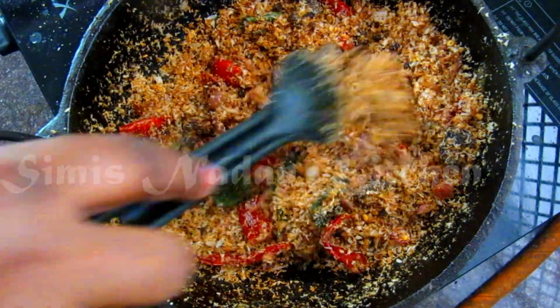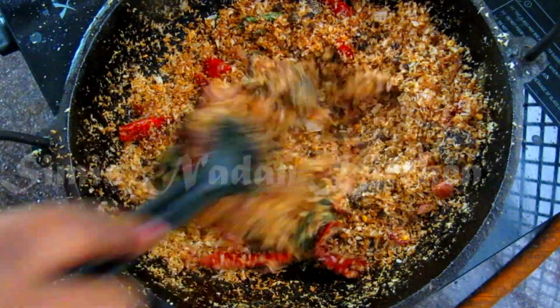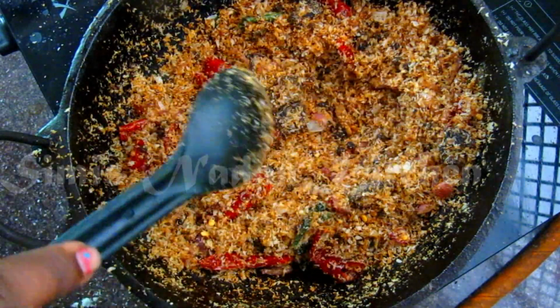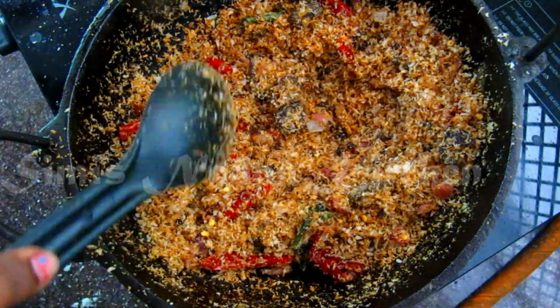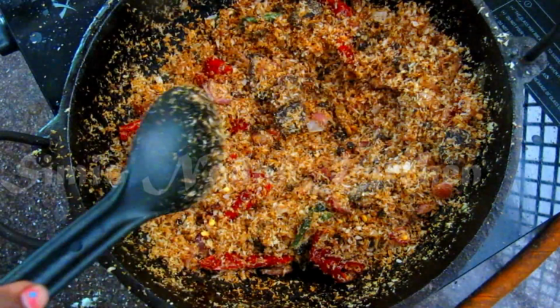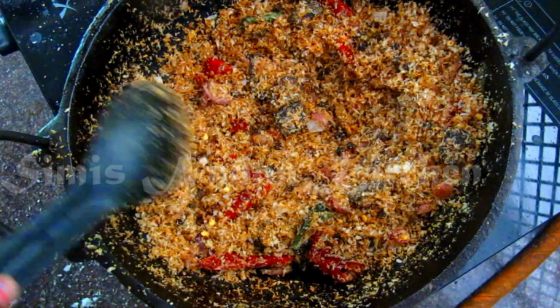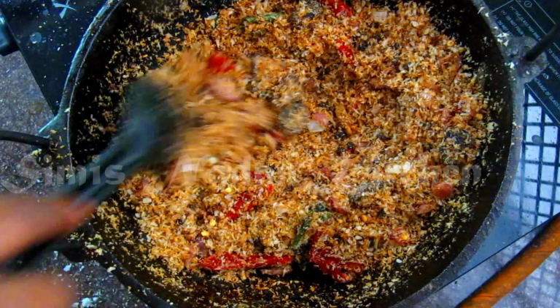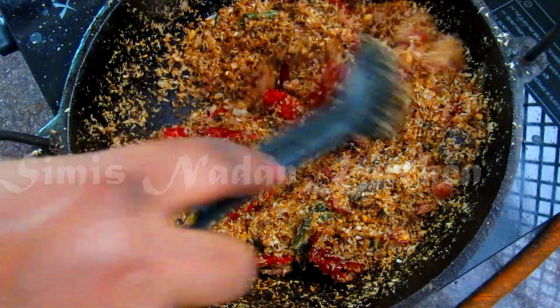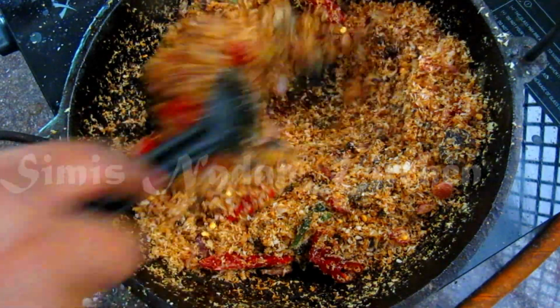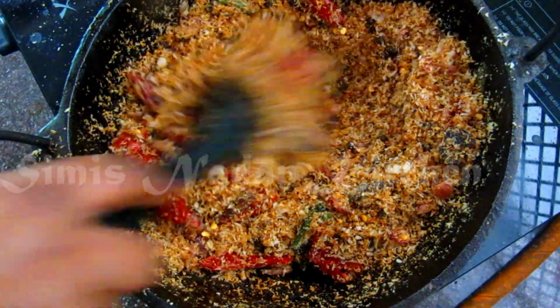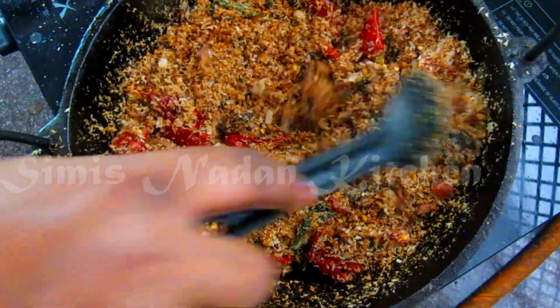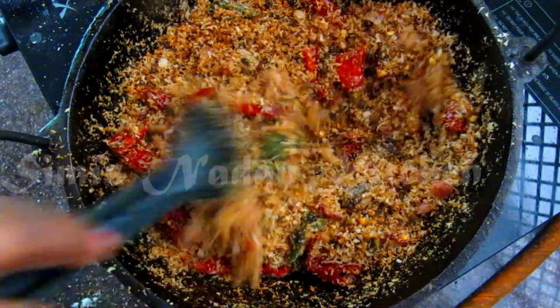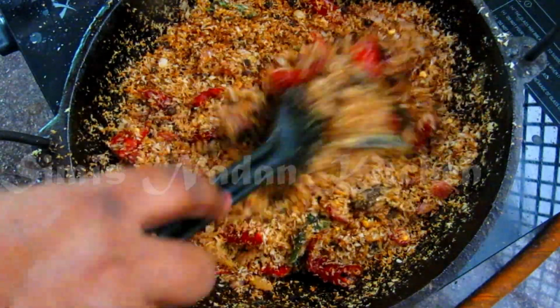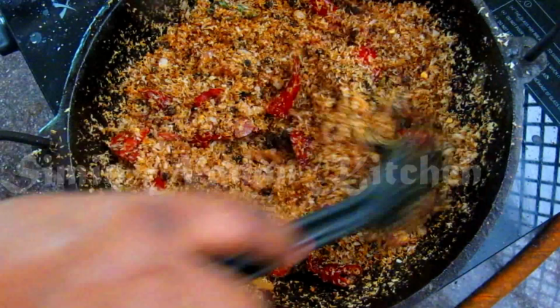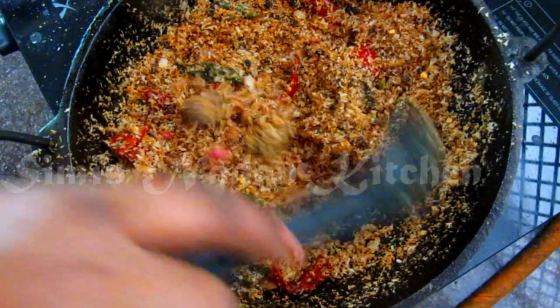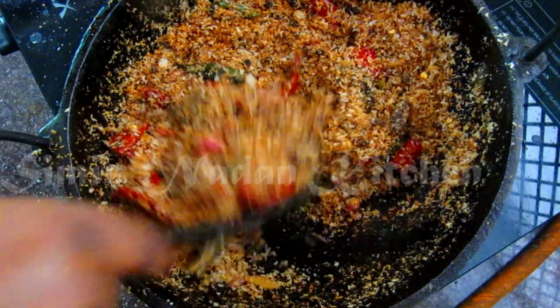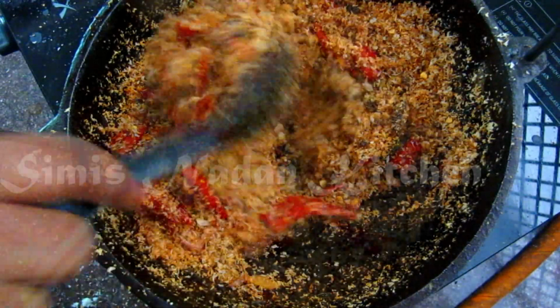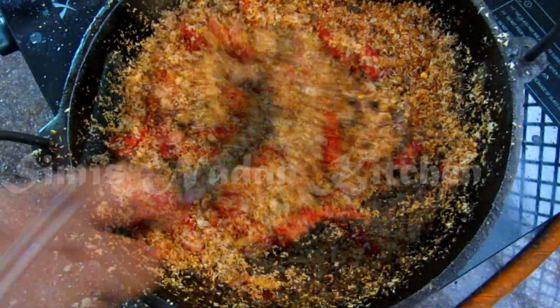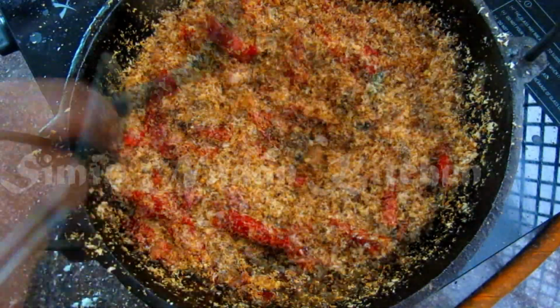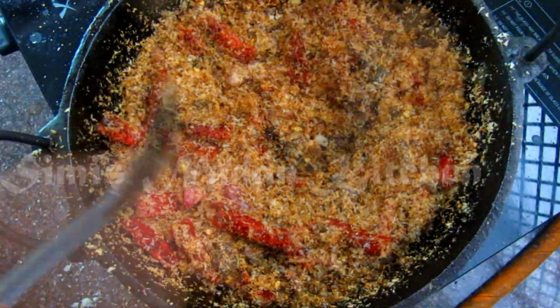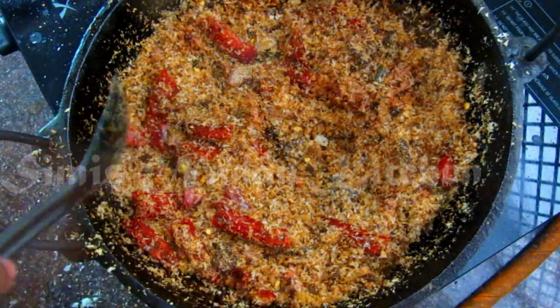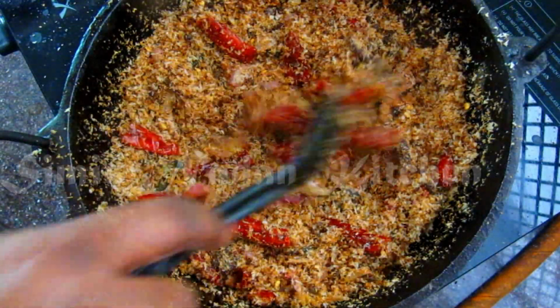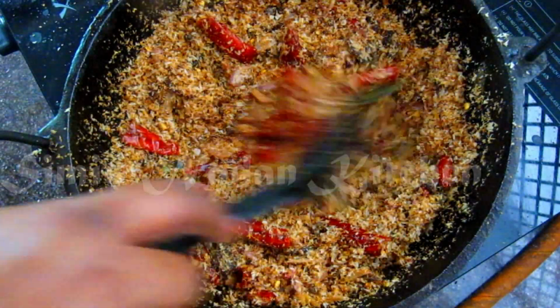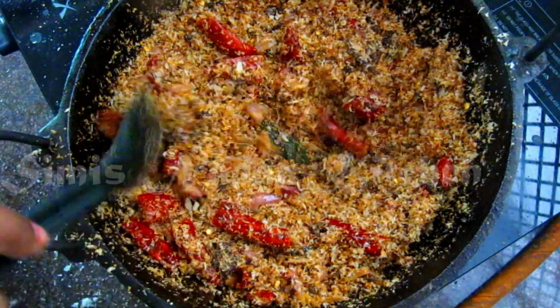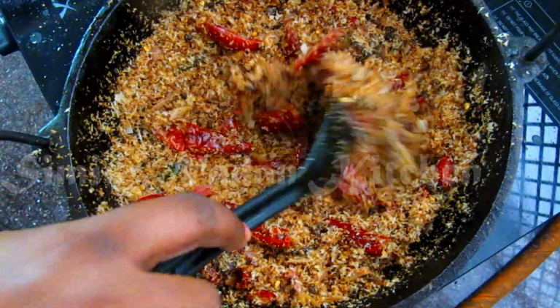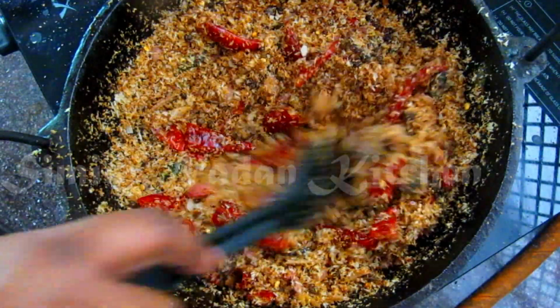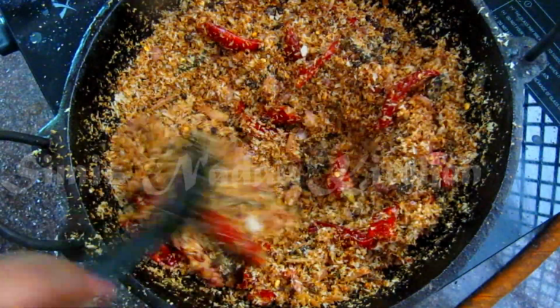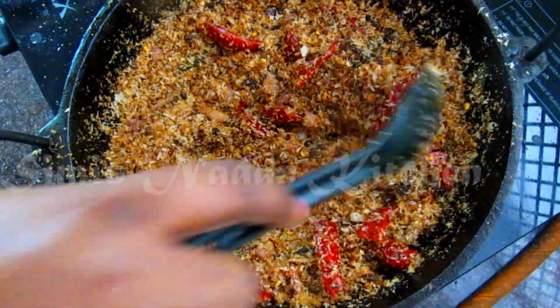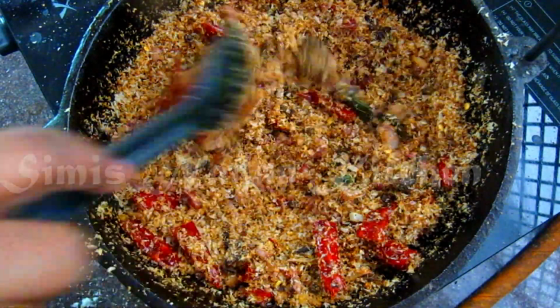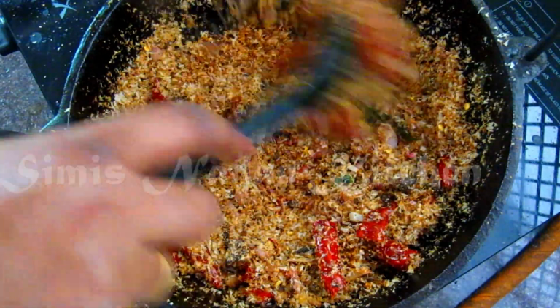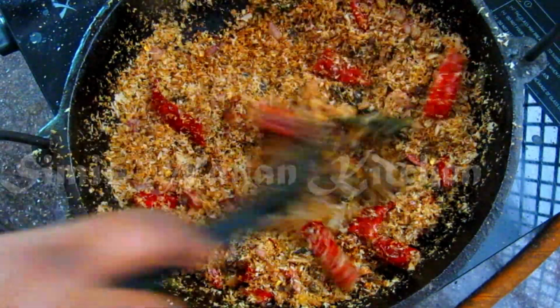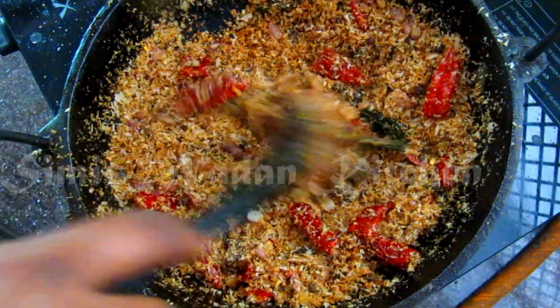I will grind this till it is done. Let it start out. Pour them into a bowl like this.